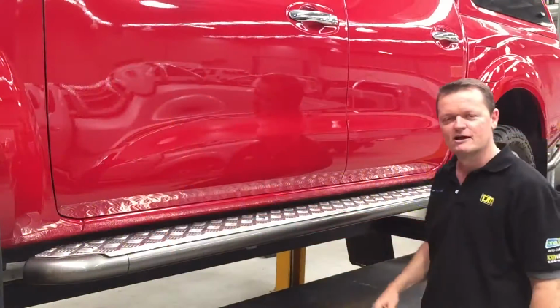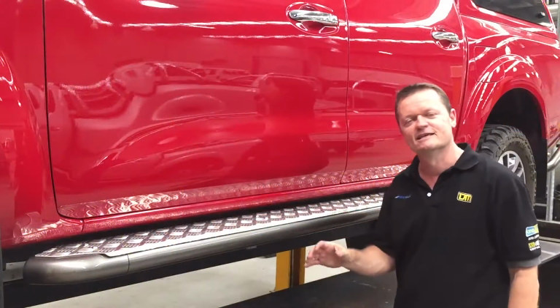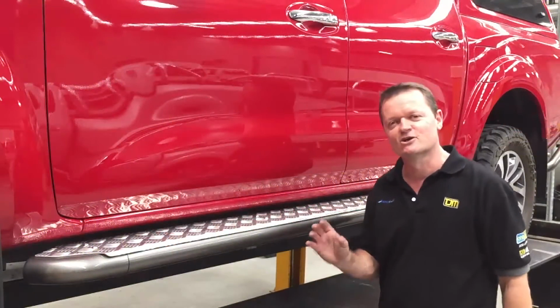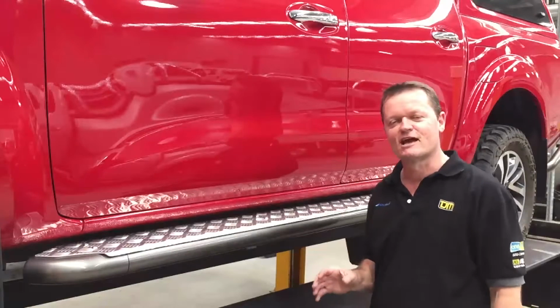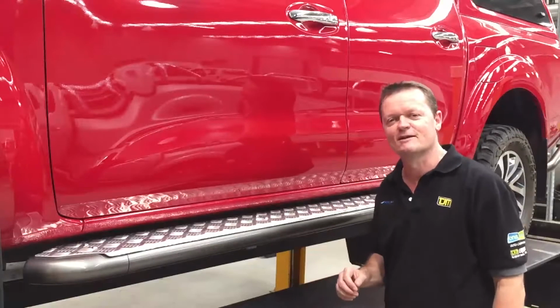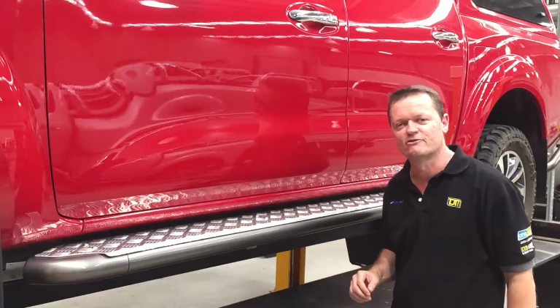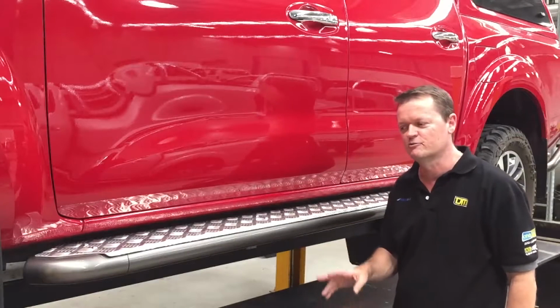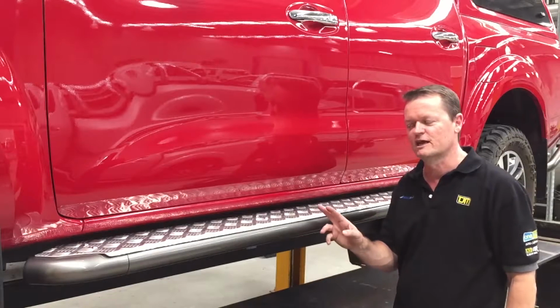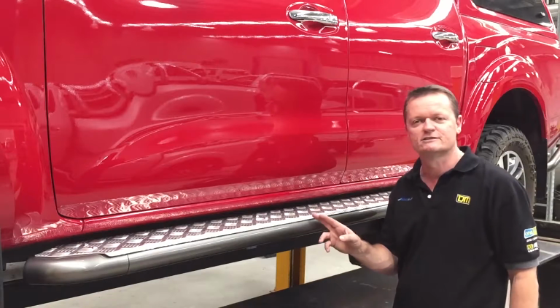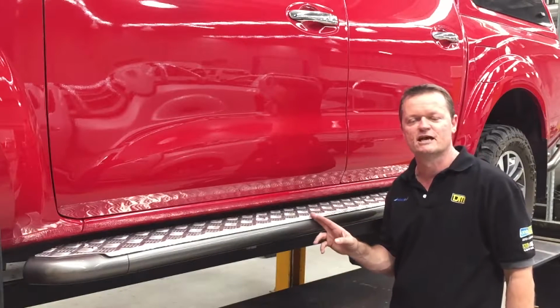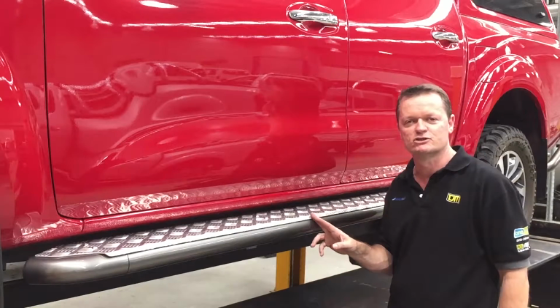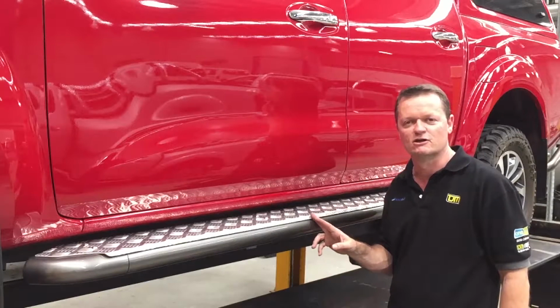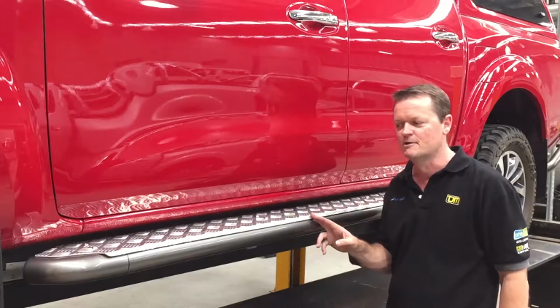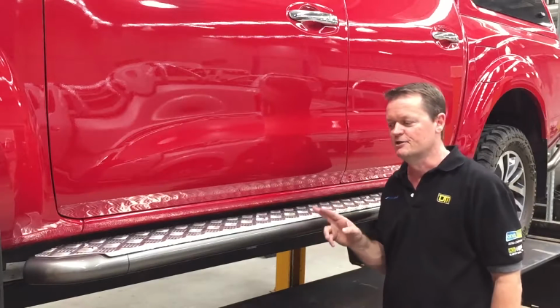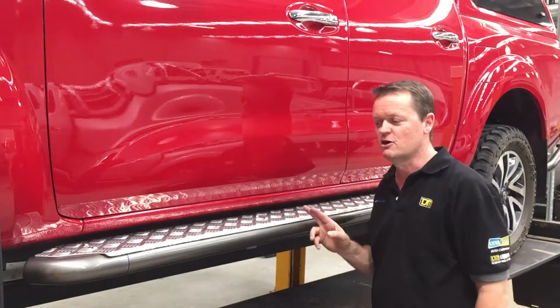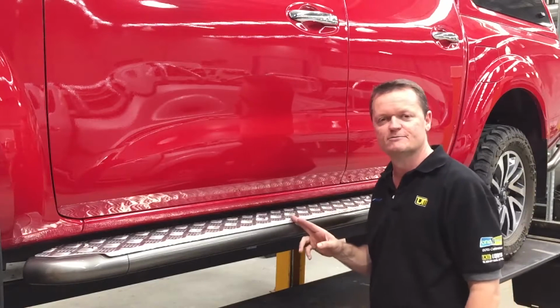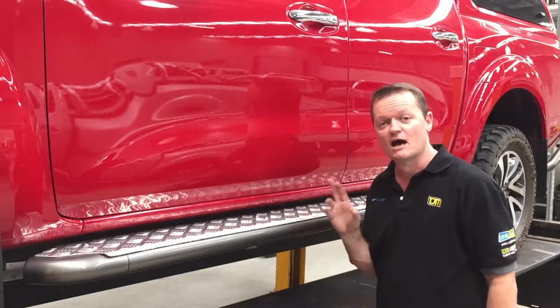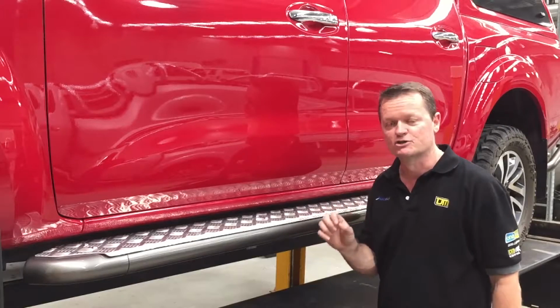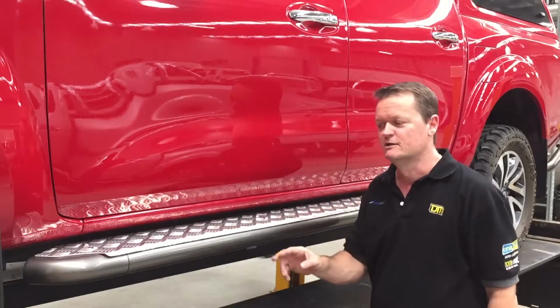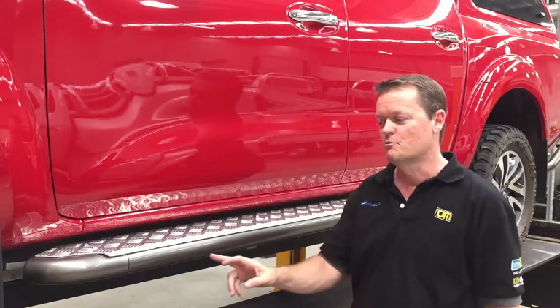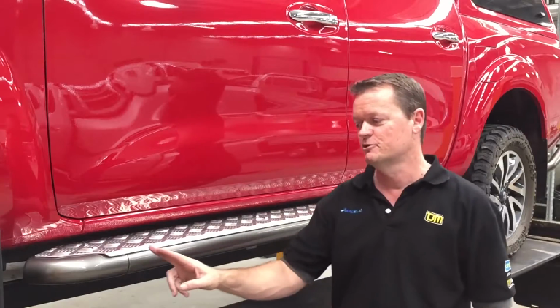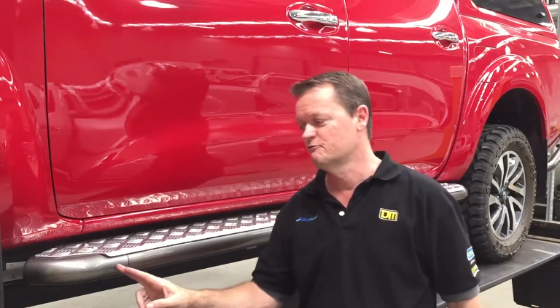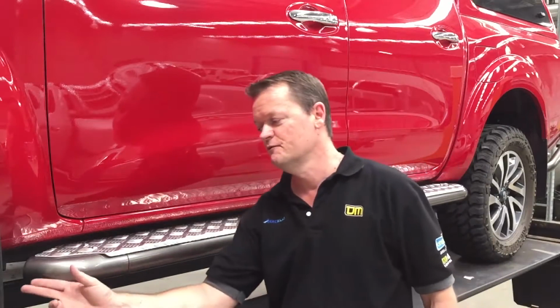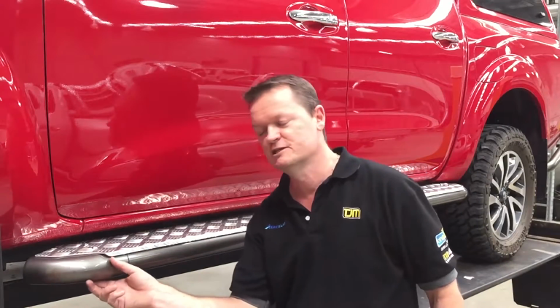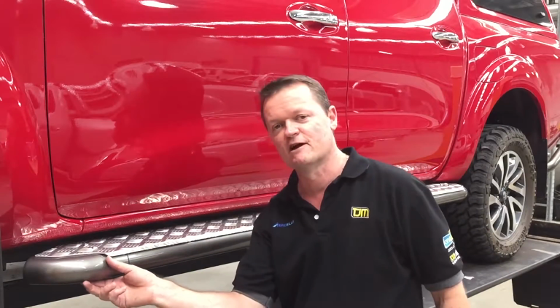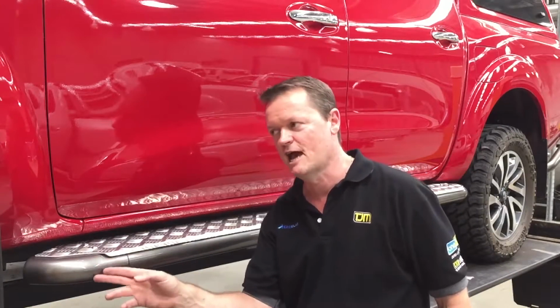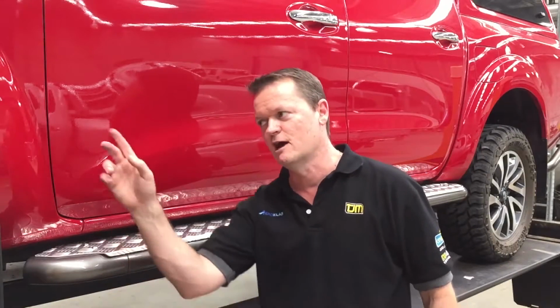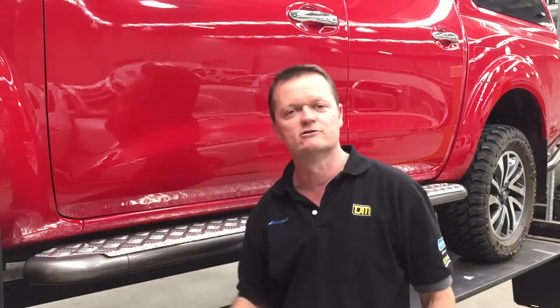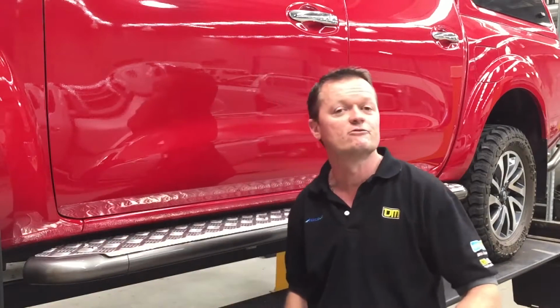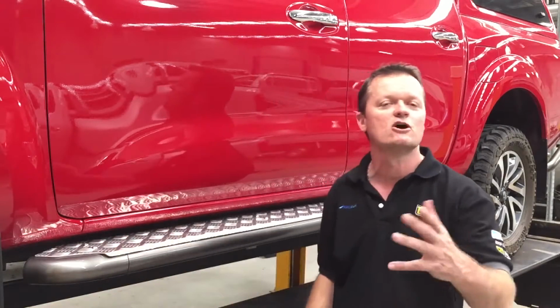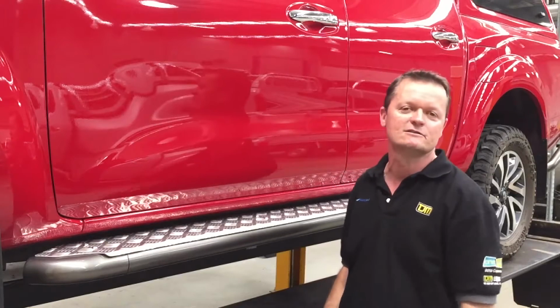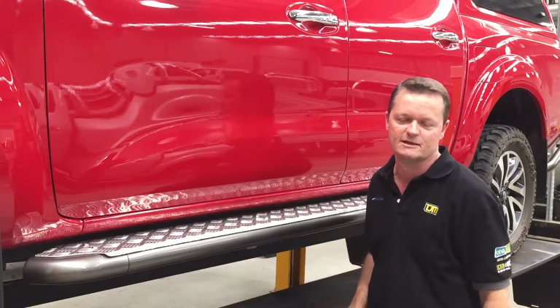Down the side of the car of the MP300, we're looking at our TJM modular side step. These side steps are modular, so what we can do is remove this piece at the front here, add a rail to it, and now we've got side rails and steps.